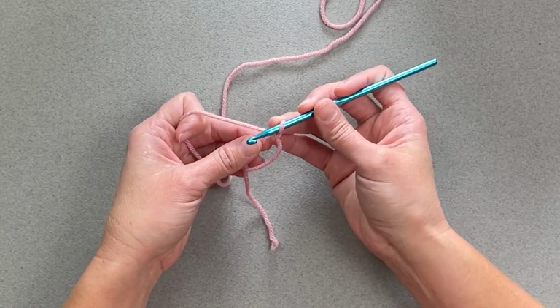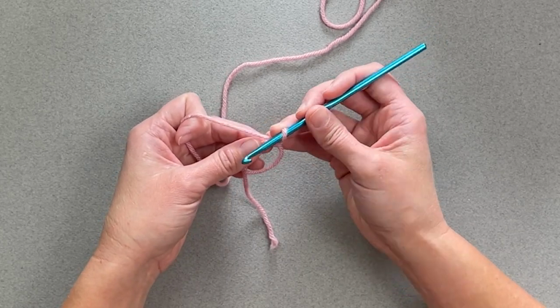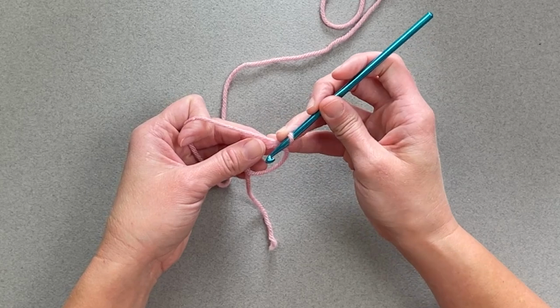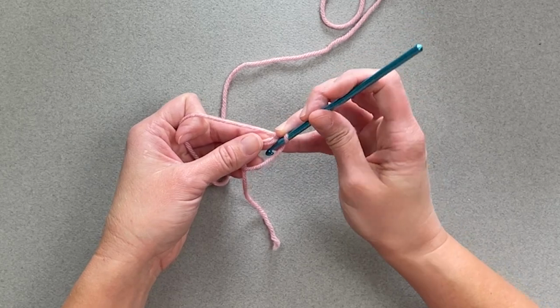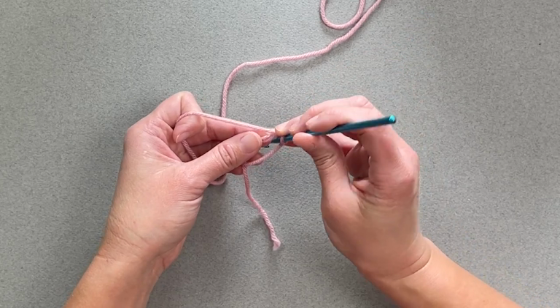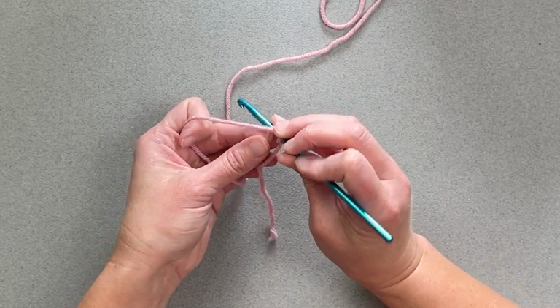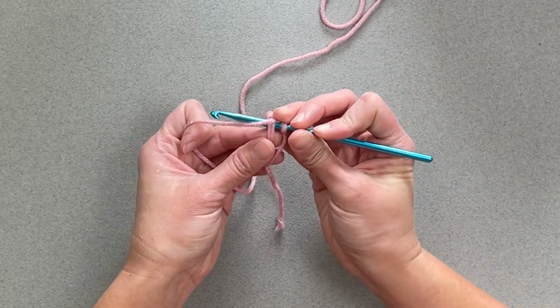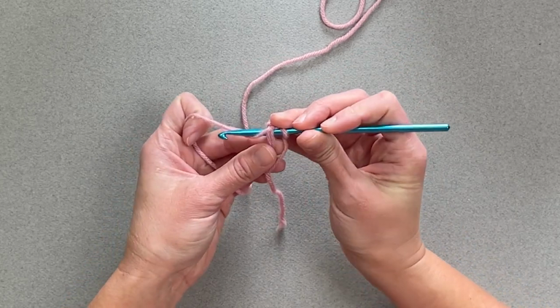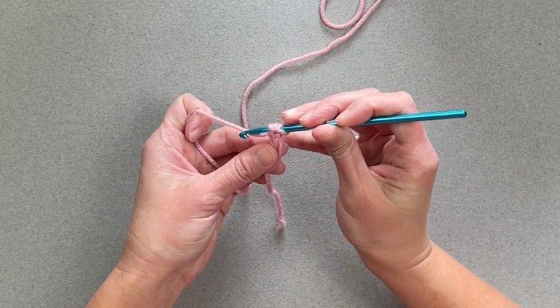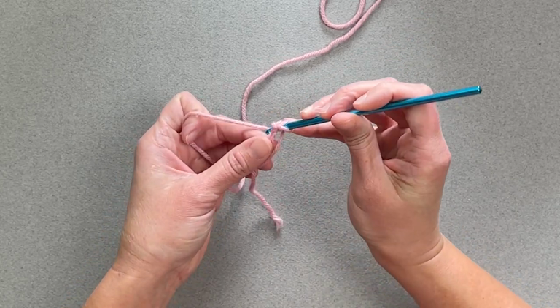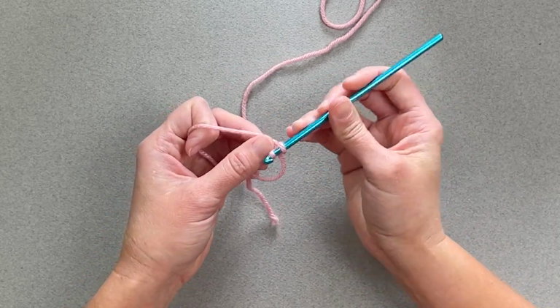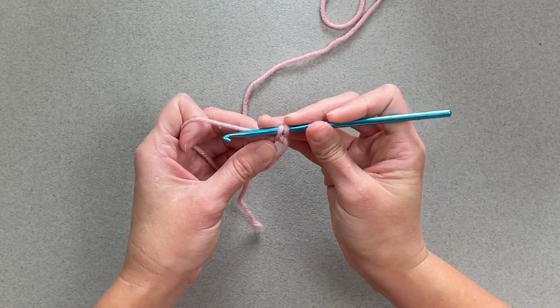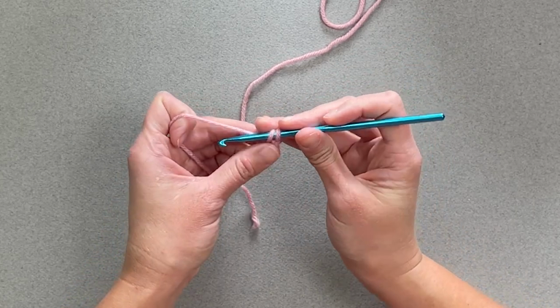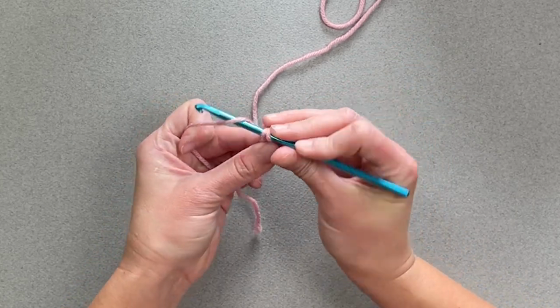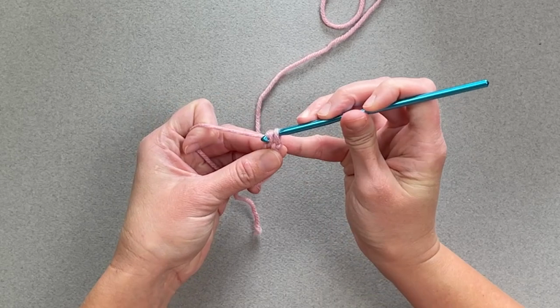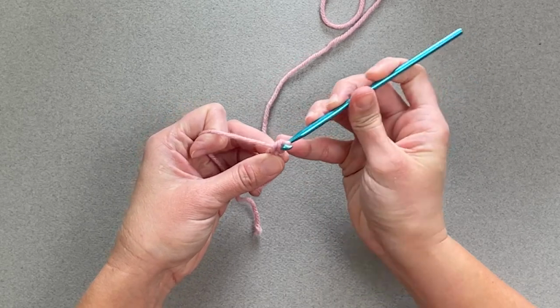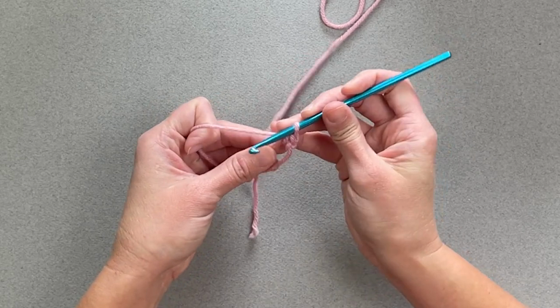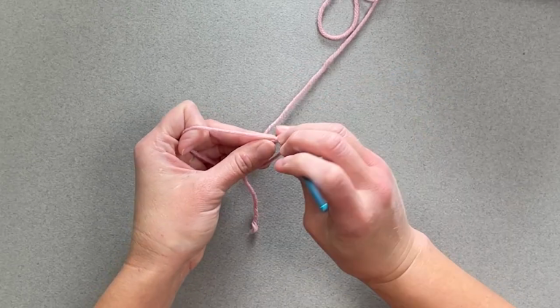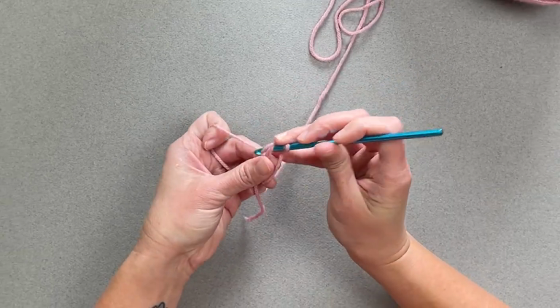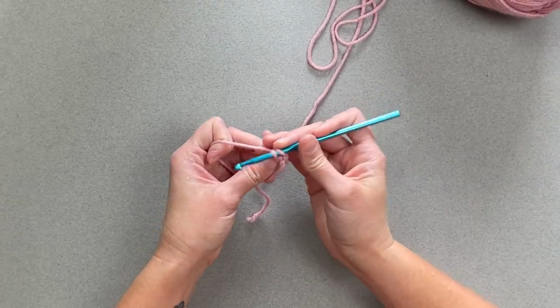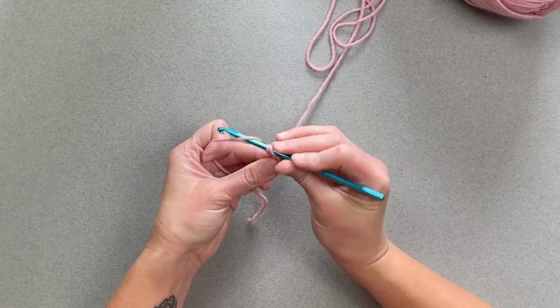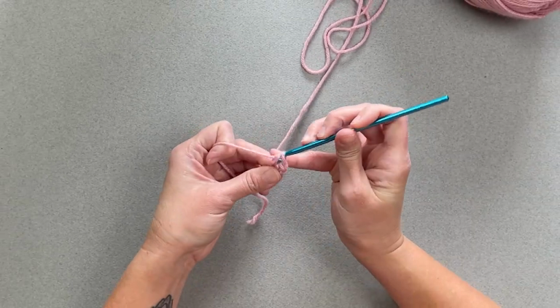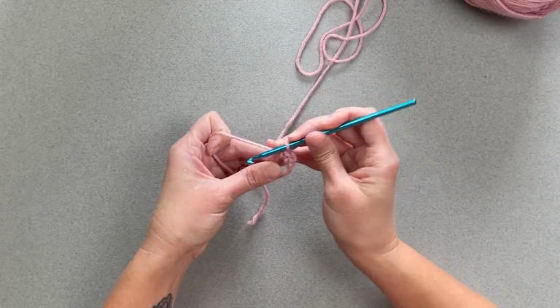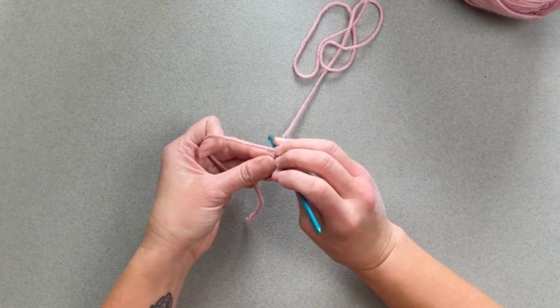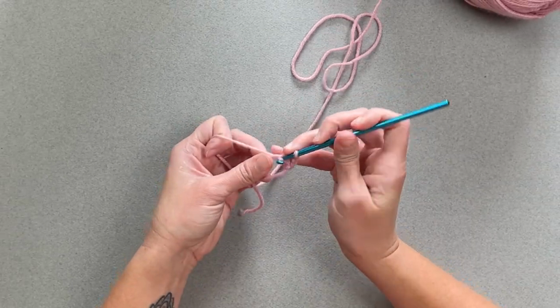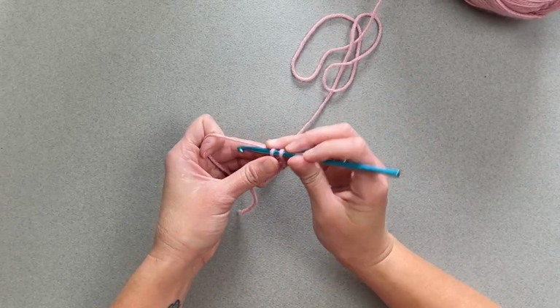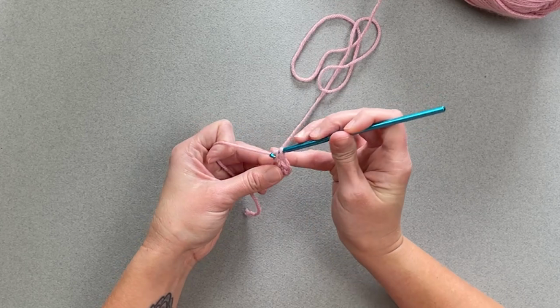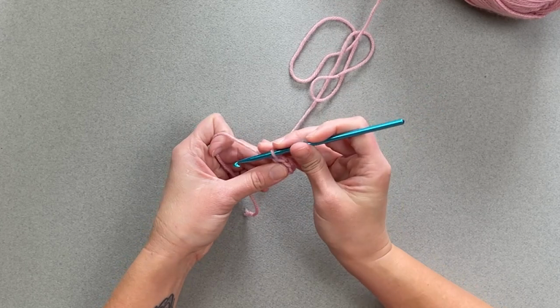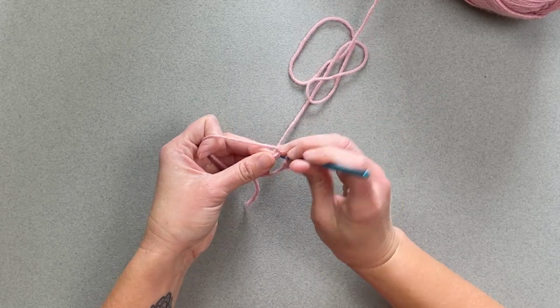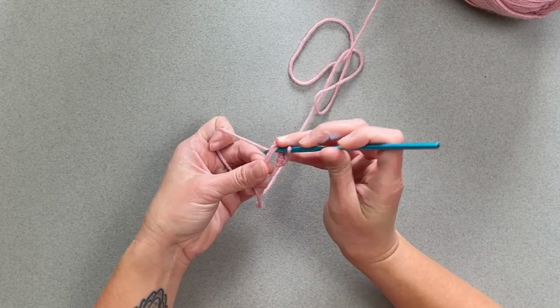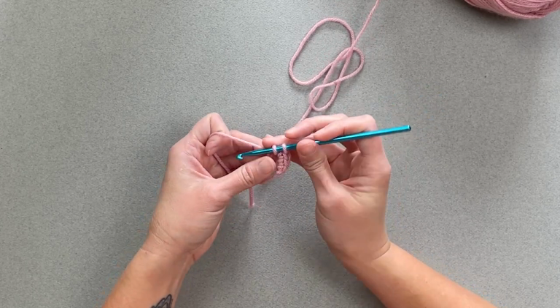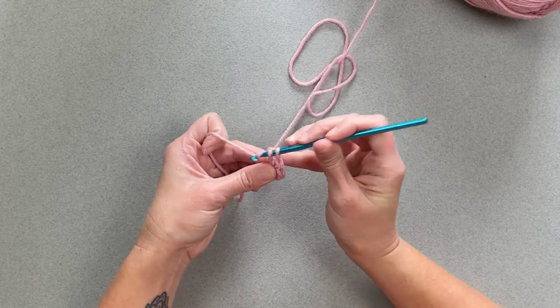Take your crochet hook, go inside the ring, yarn over, pull through, yarn over, pull through. I'm just going to make single crochets for the example — make however many you have been instructed to make.